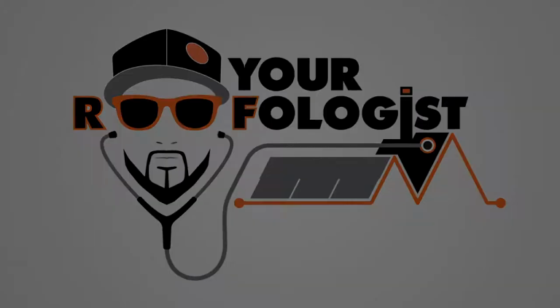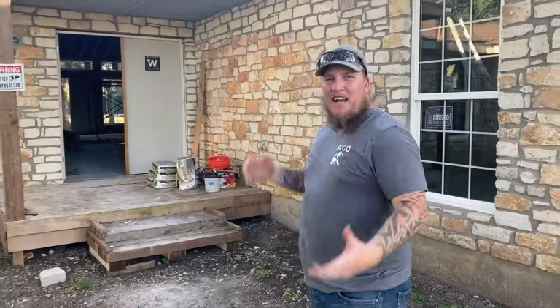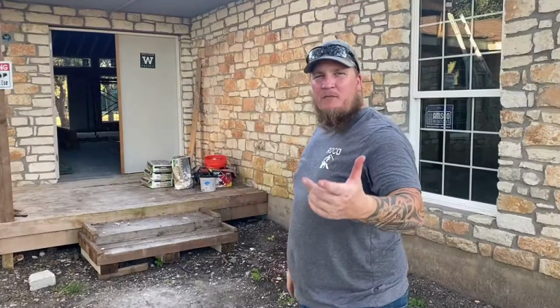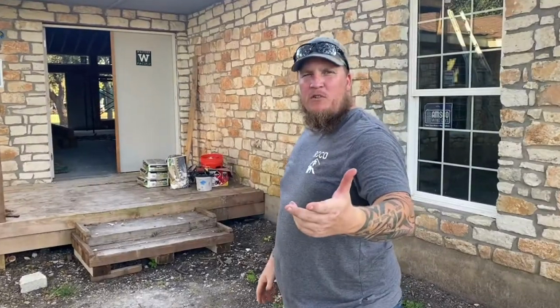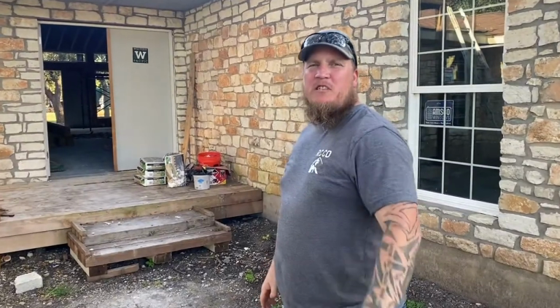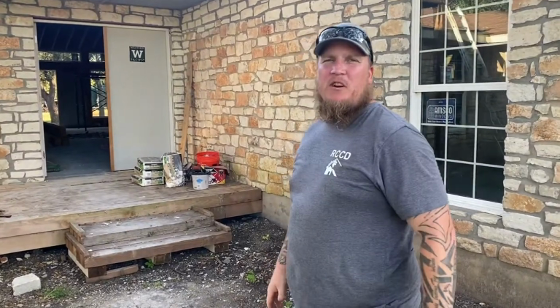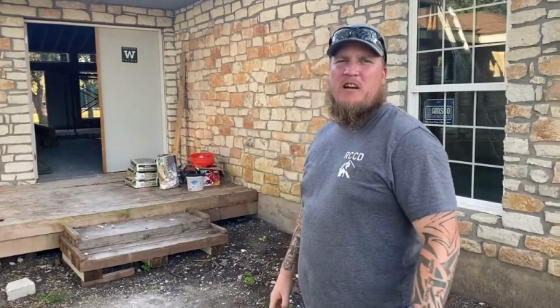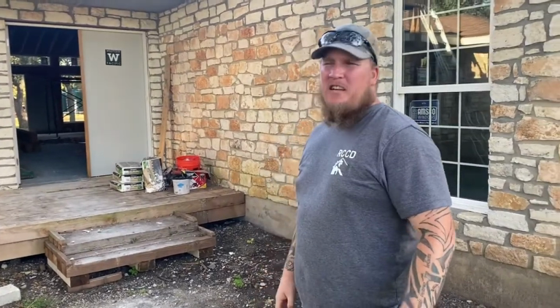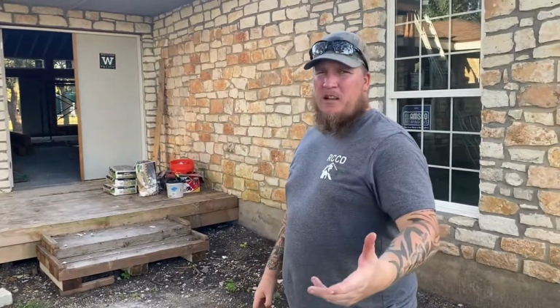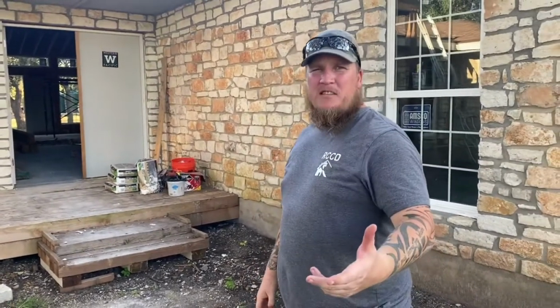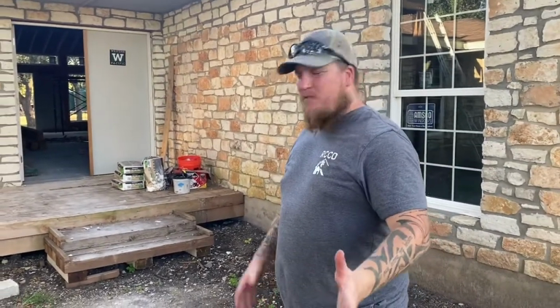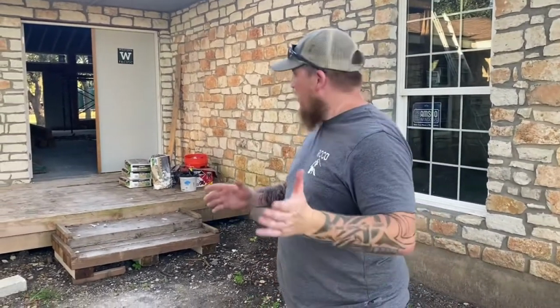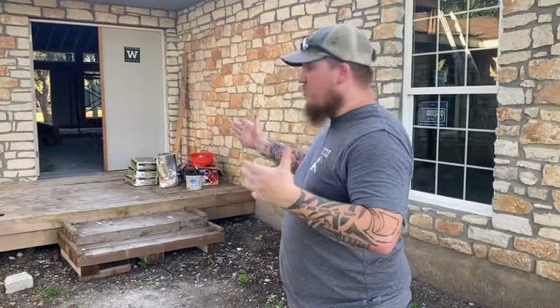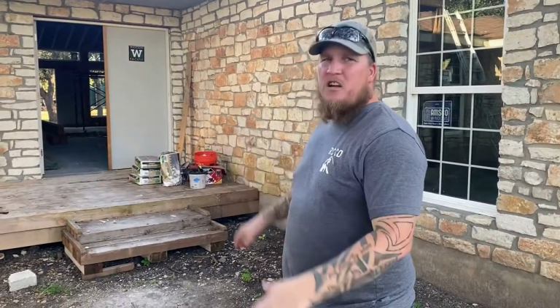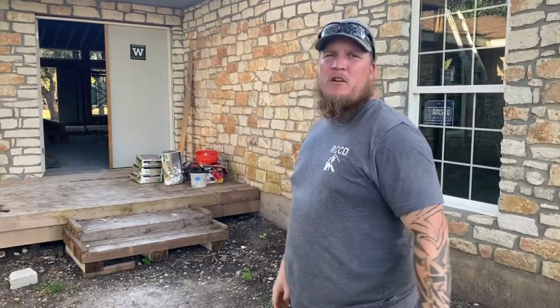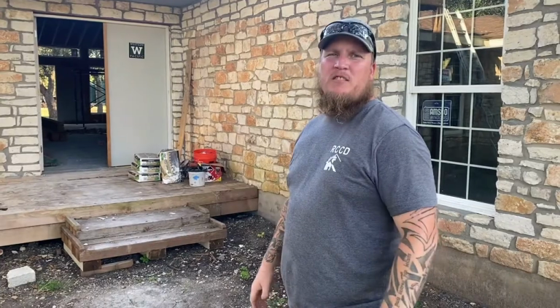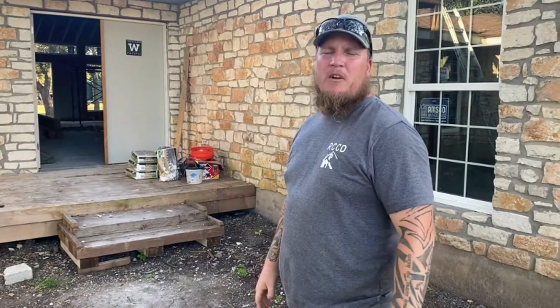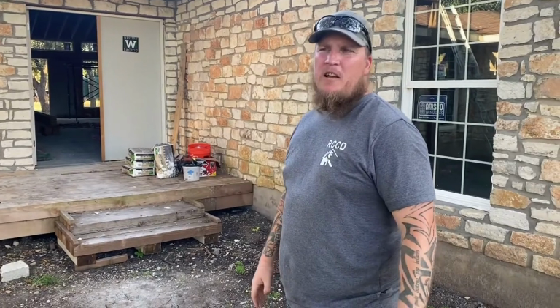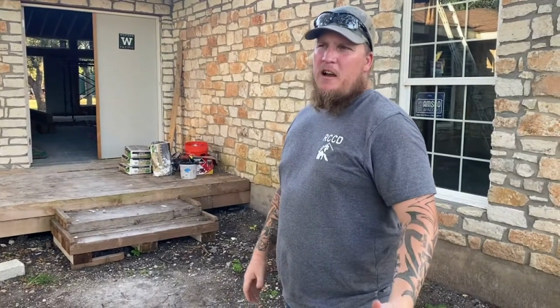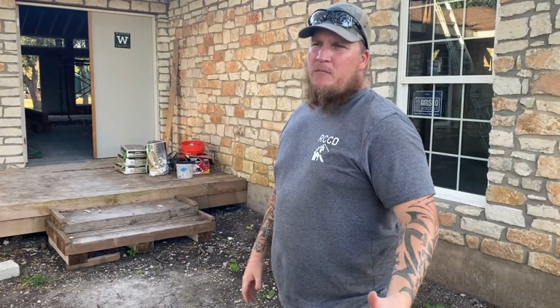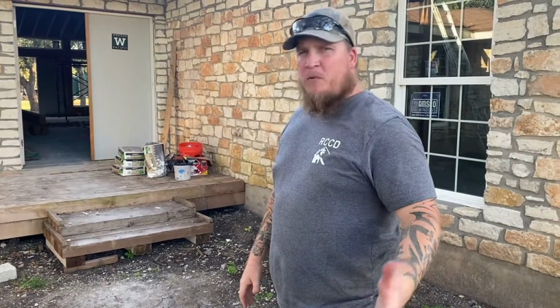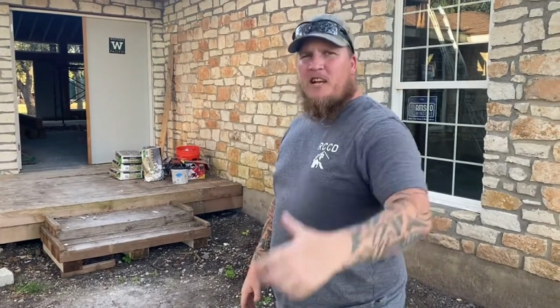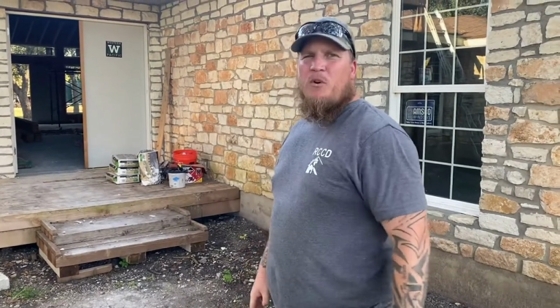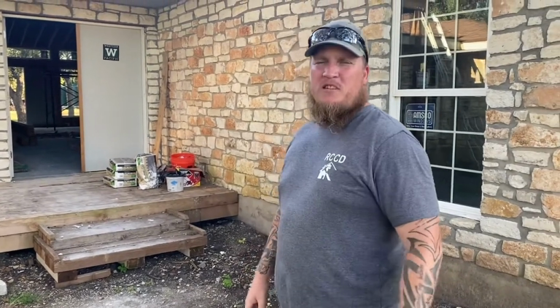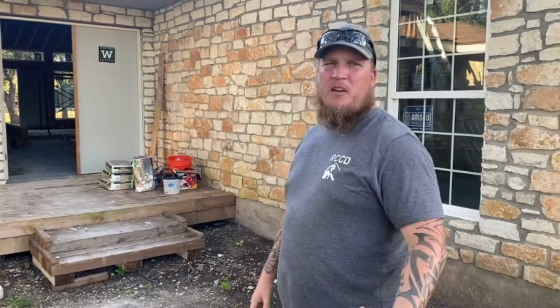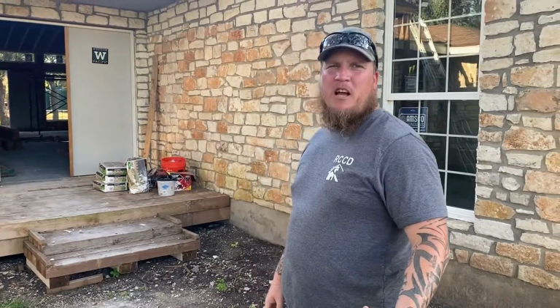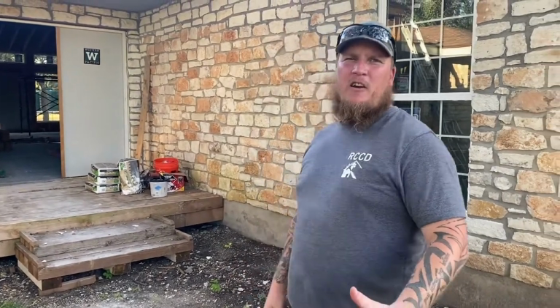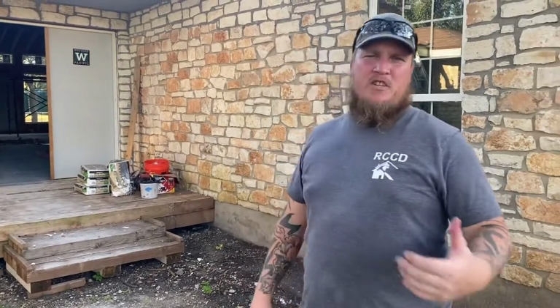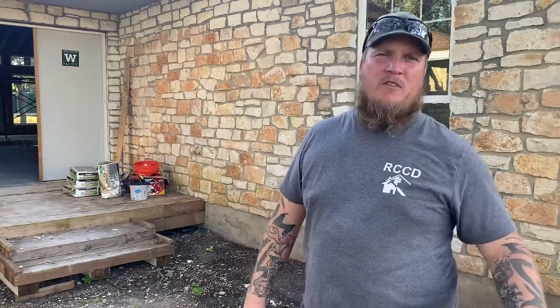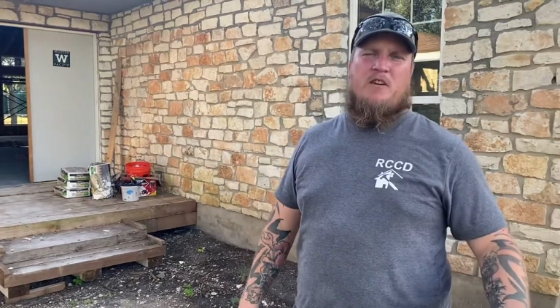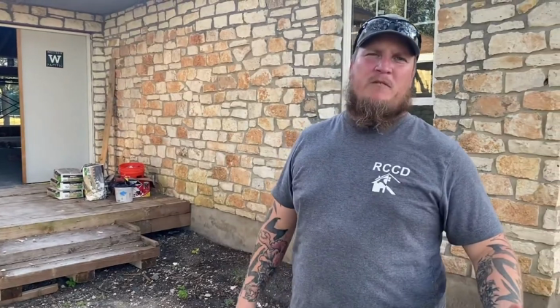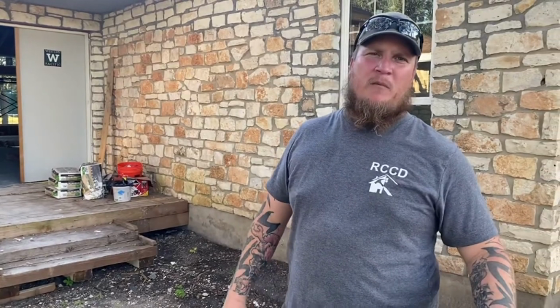I'm Donnie Willis with River City Construction and Design. And as Mike said, there's a lot of janky stuff going on inside this property here. Come with me and take a tour and see exactly what it's like hiring the cheapest contractor you could possibly find on the market.